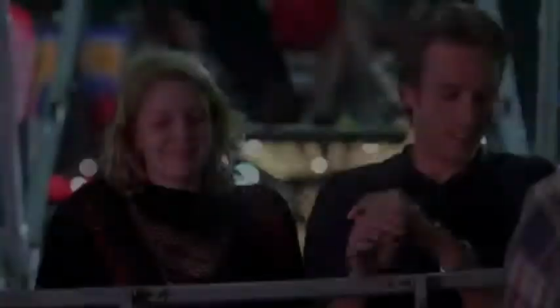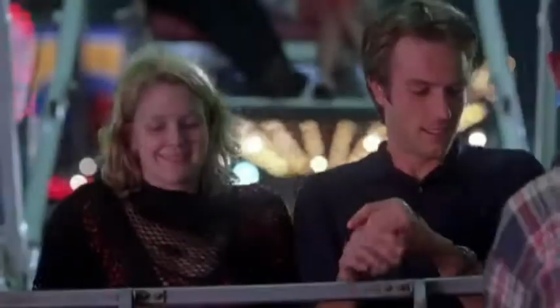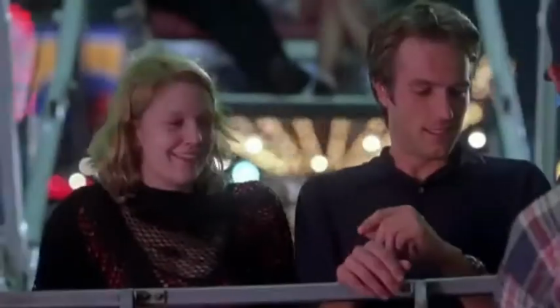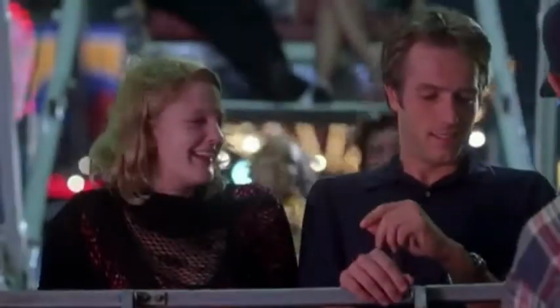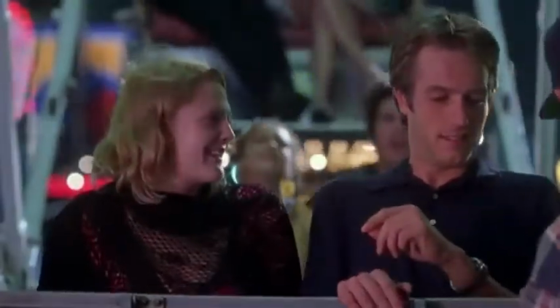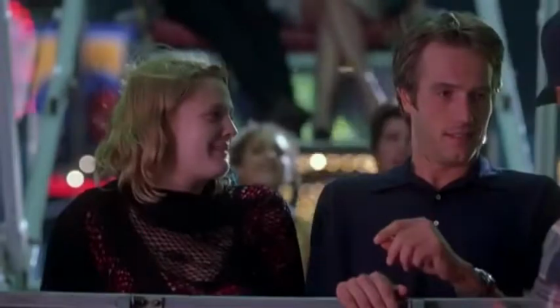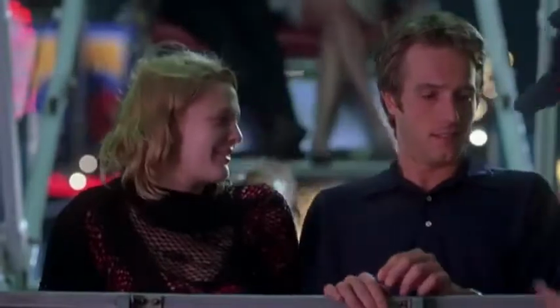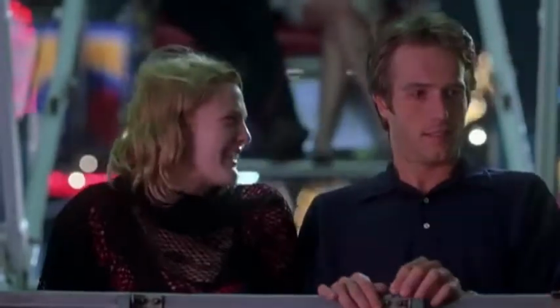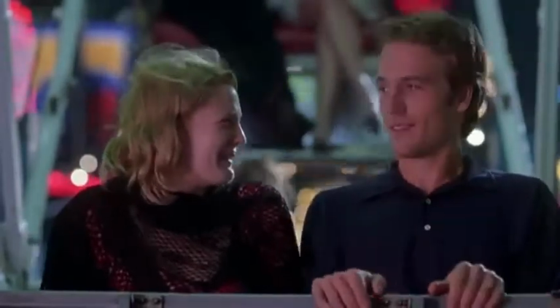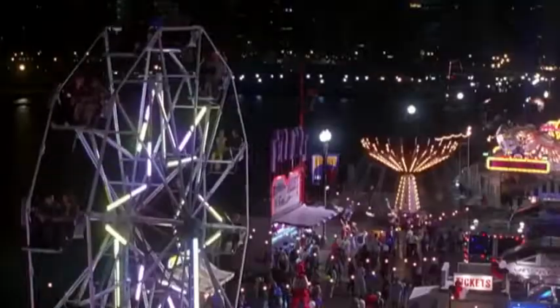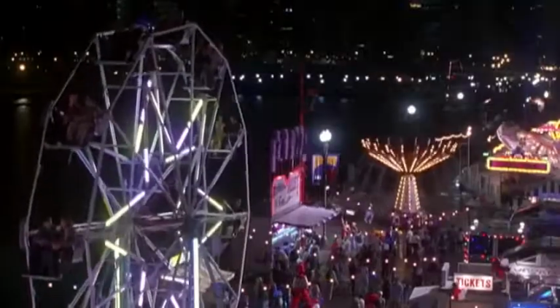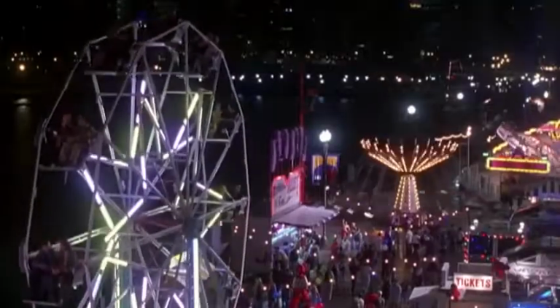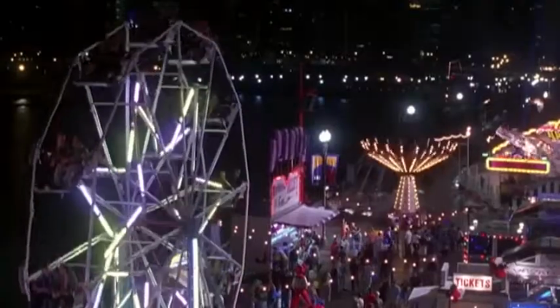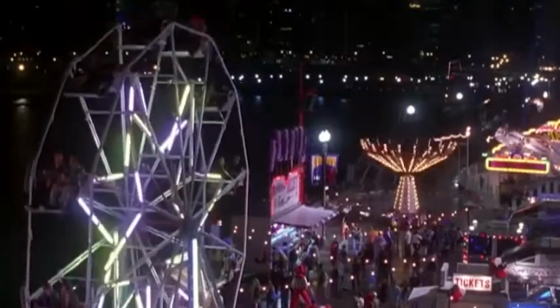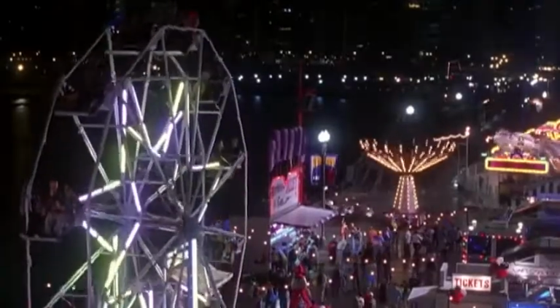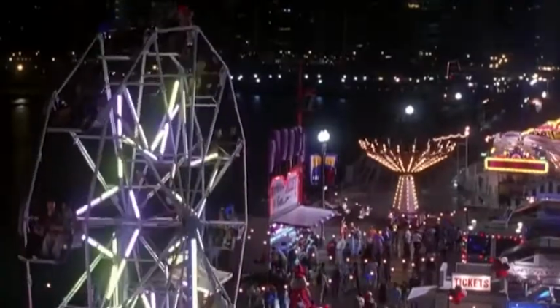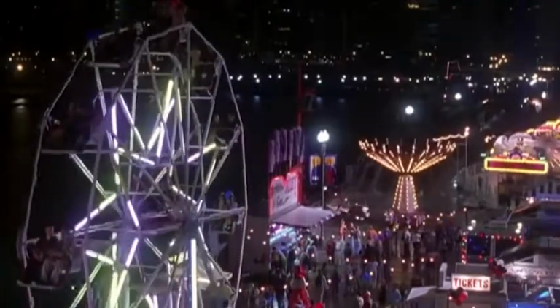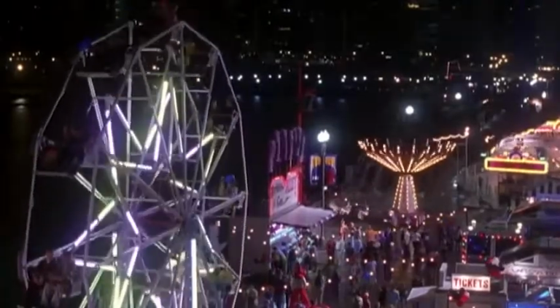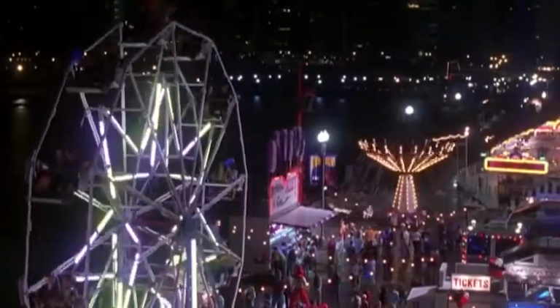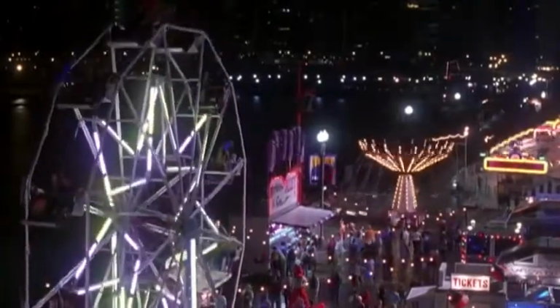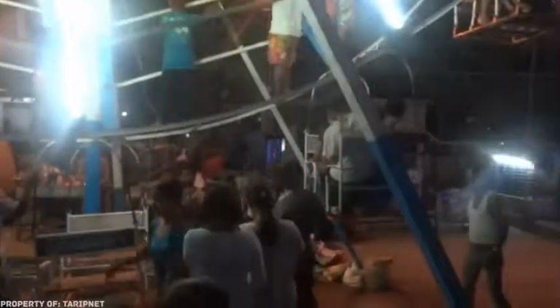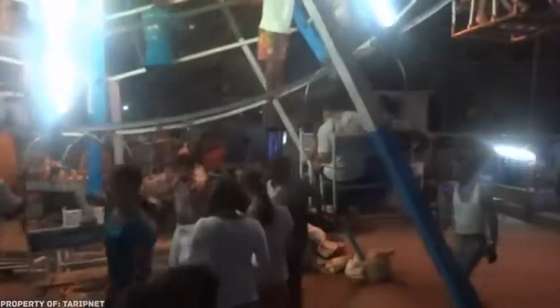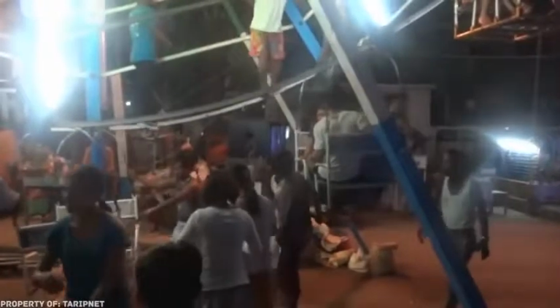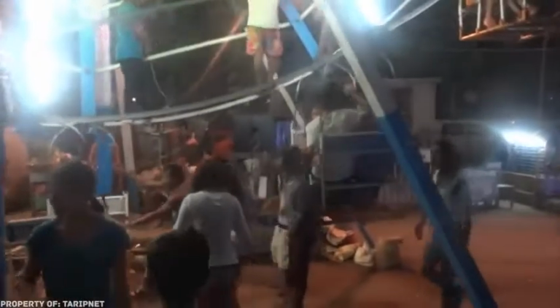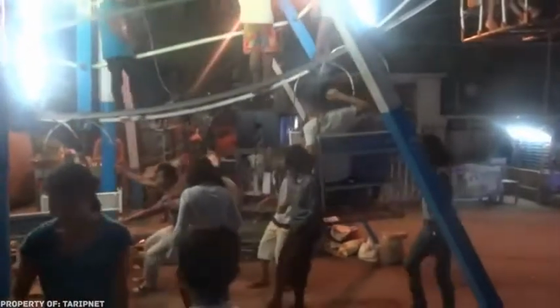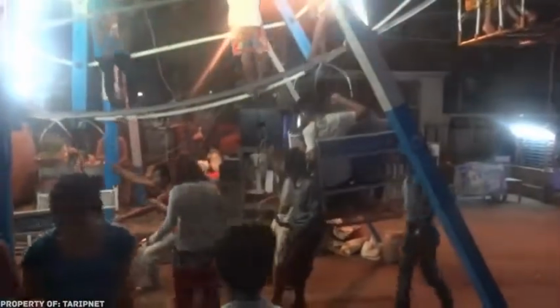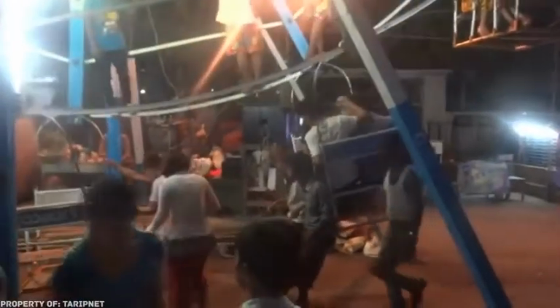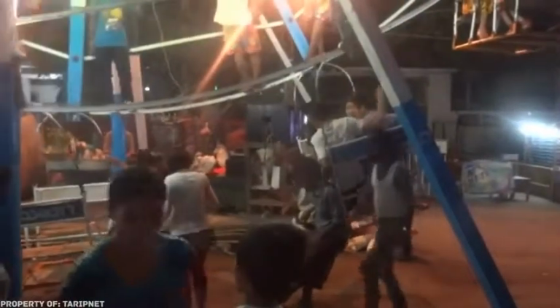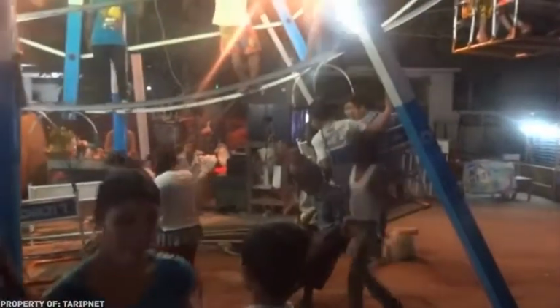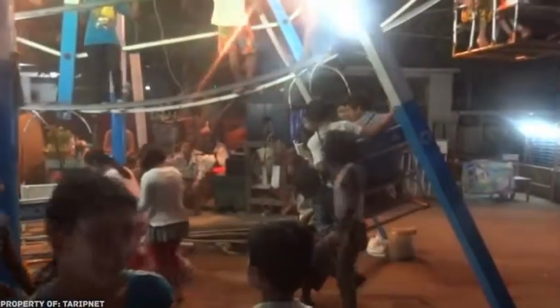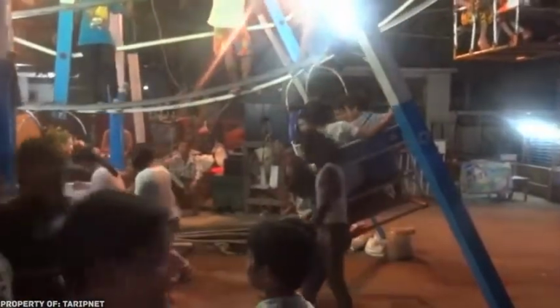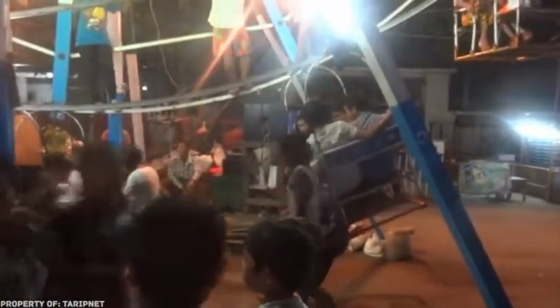If you always wondered how huge attractions work without electricity, then we probably have an answer for you. What do you think? Could this guy spin something bigger than an observation wheel?